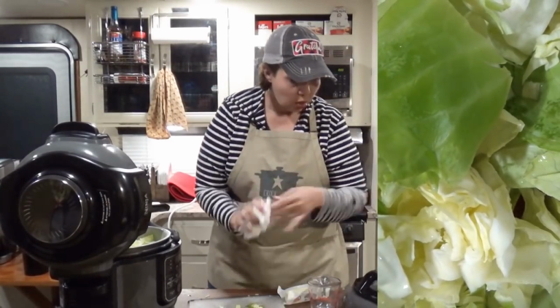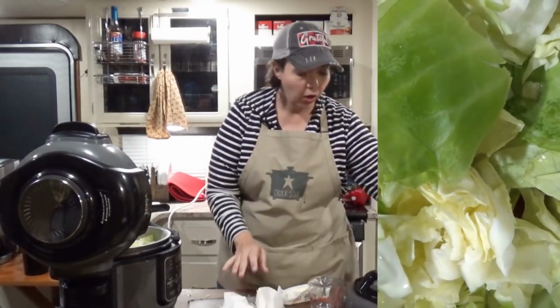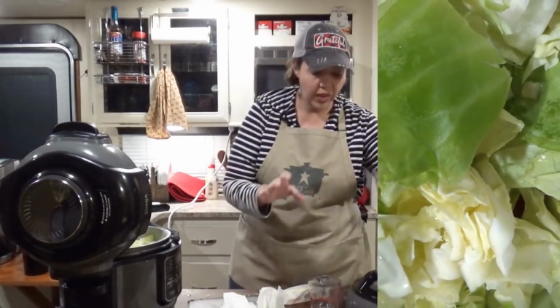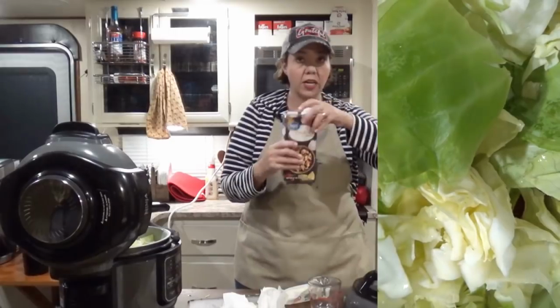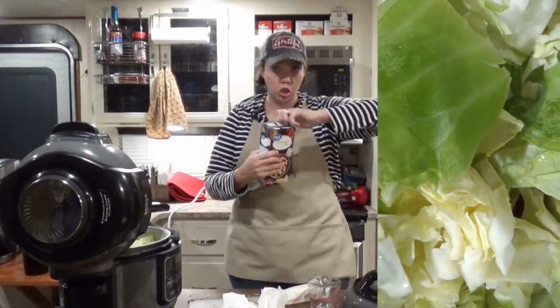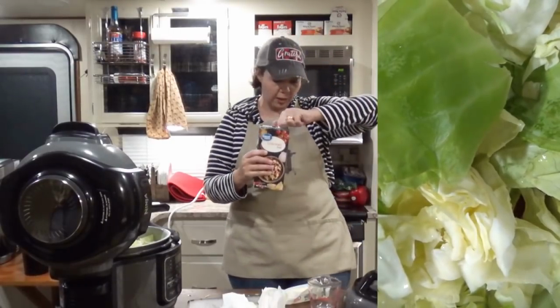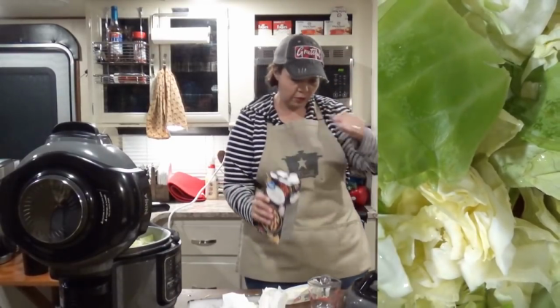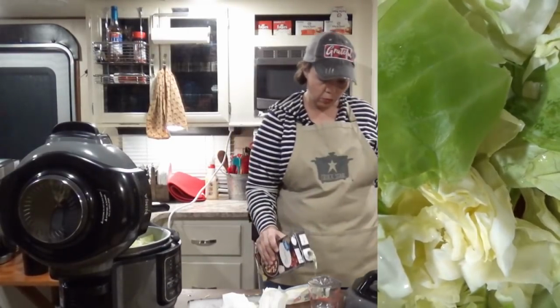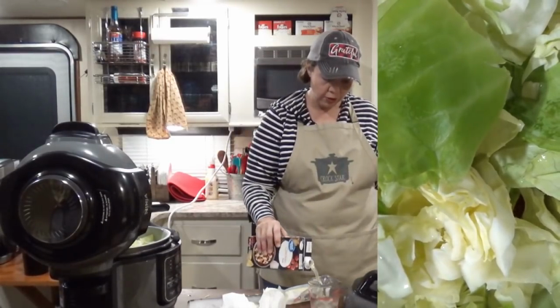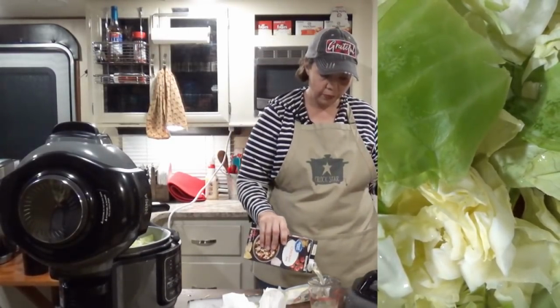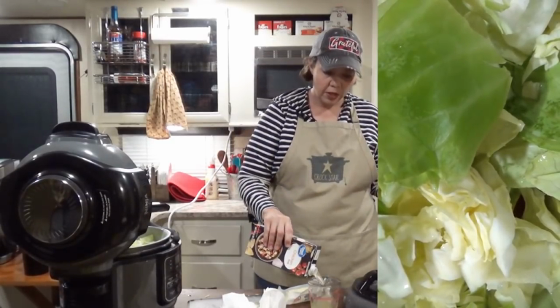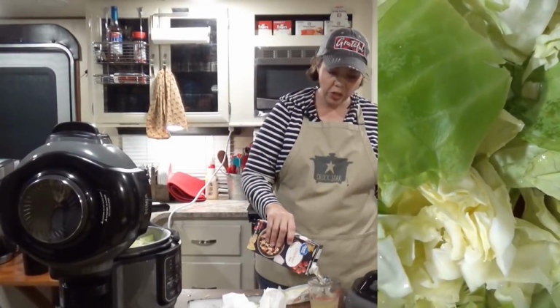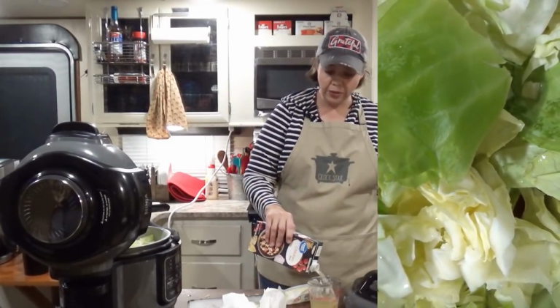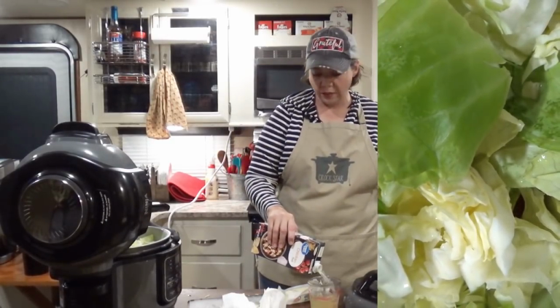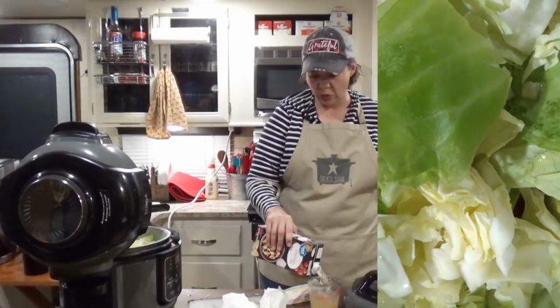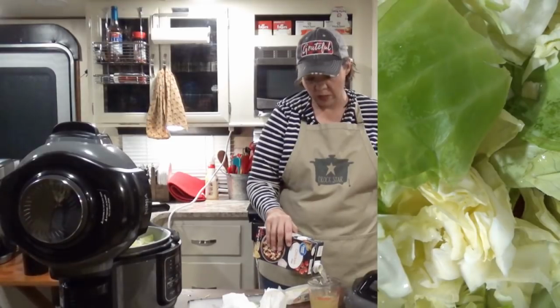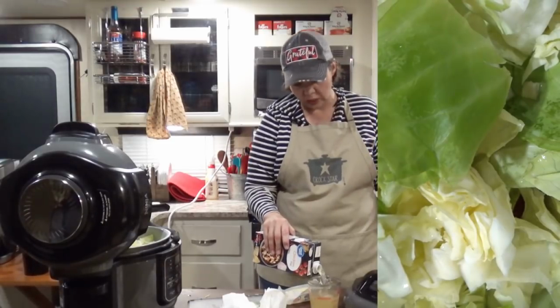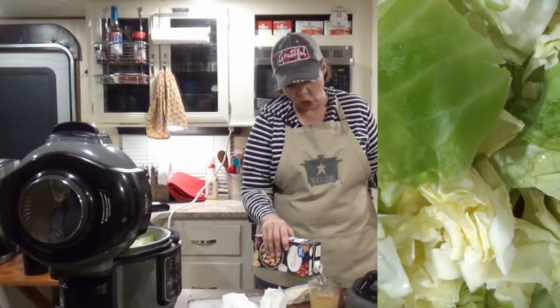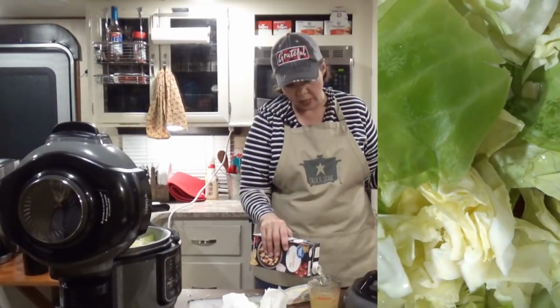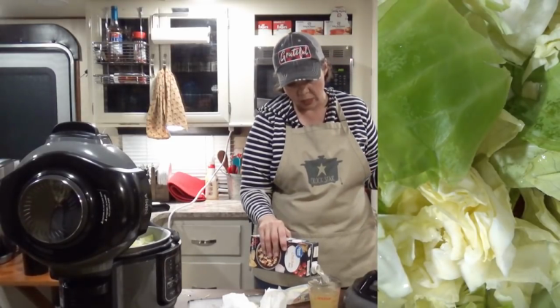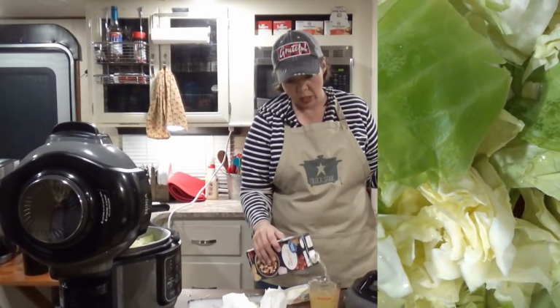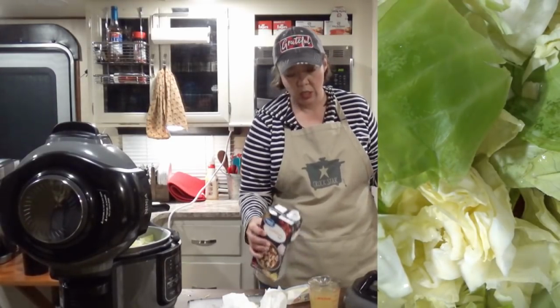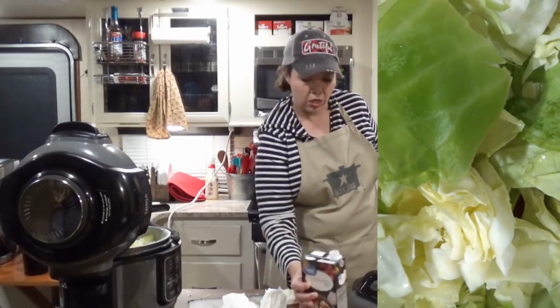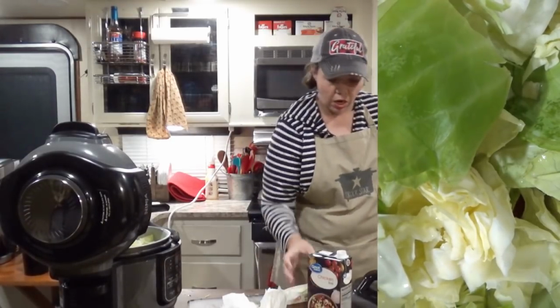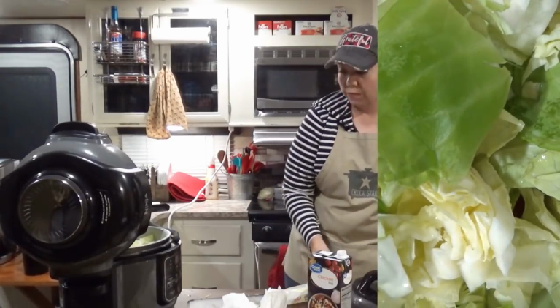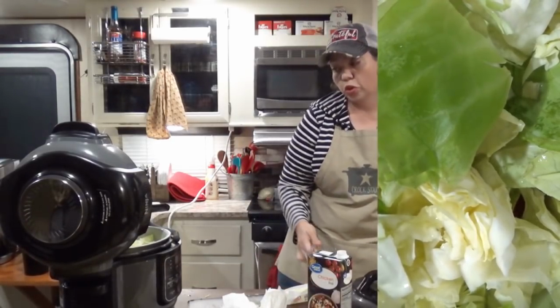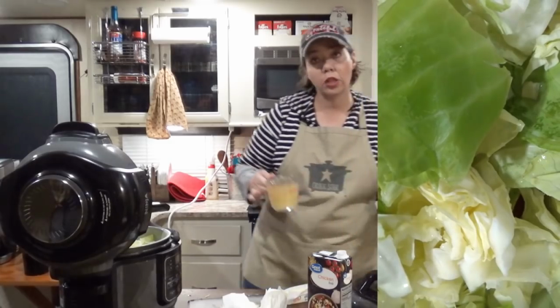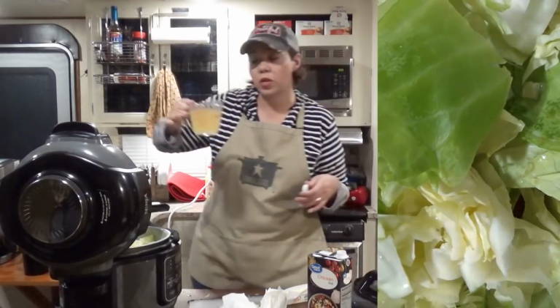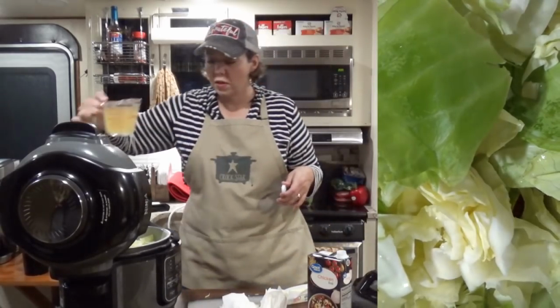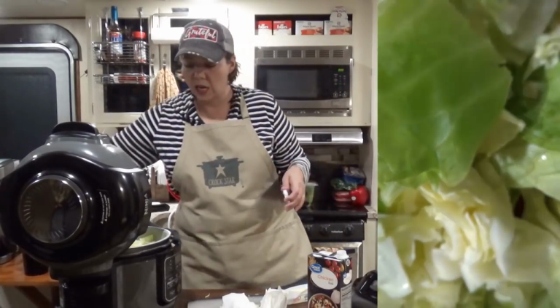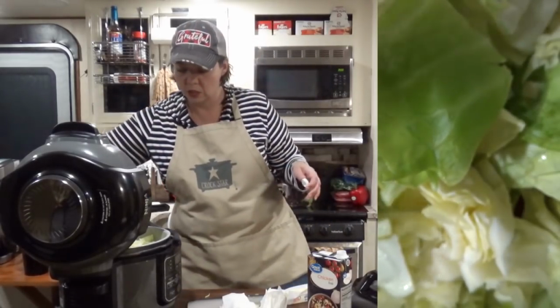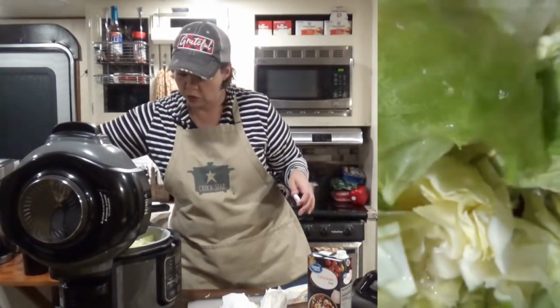We are going to add two cups of chicken broth. The chicken broth is going to have some sodium and saltiness to it — you could use low sodium if that is a concern for you.